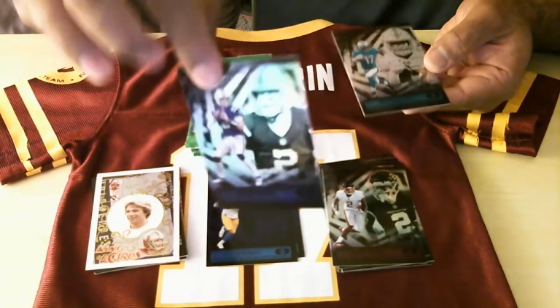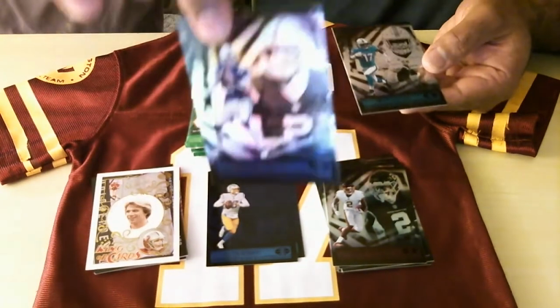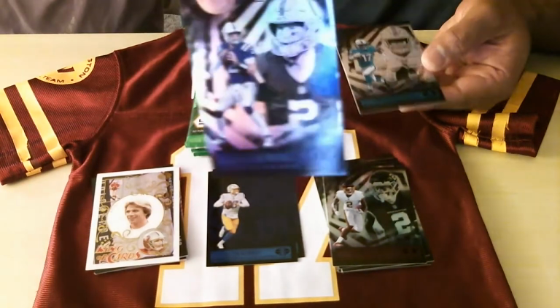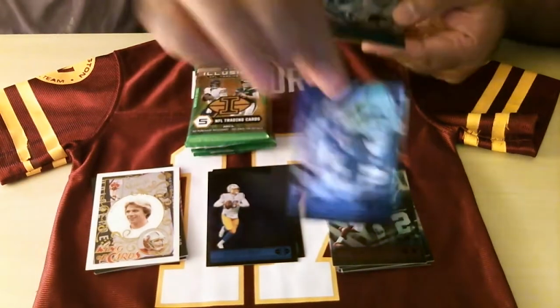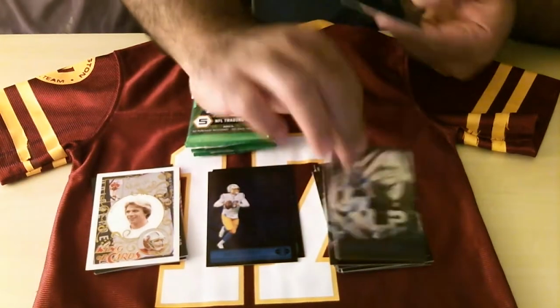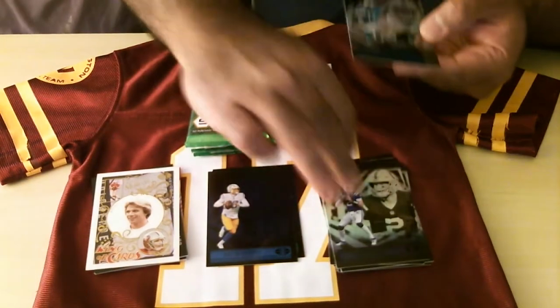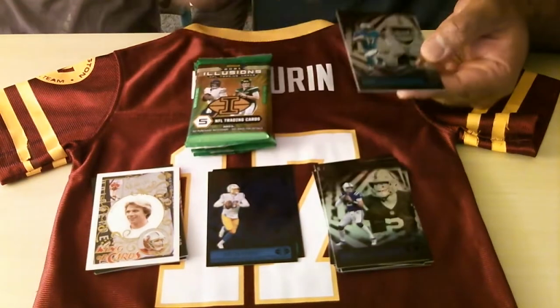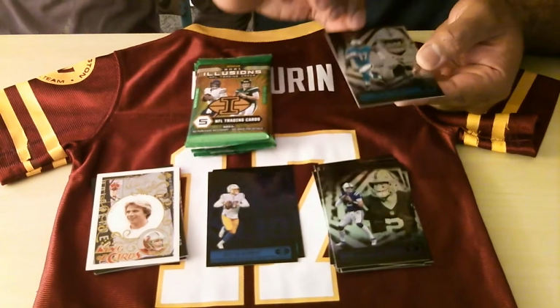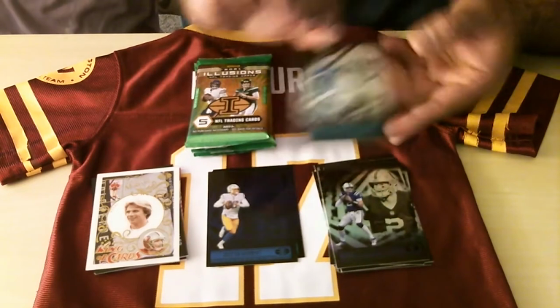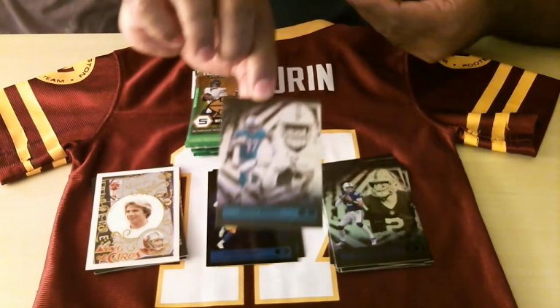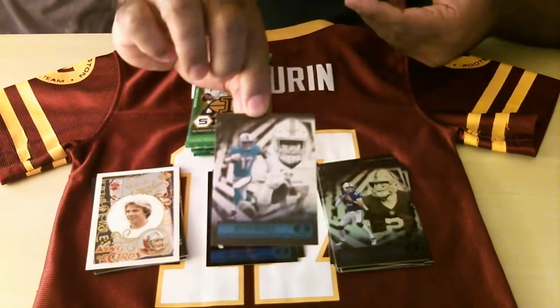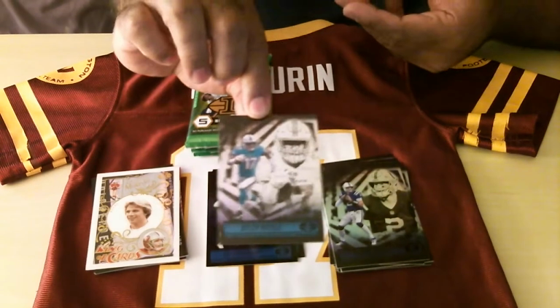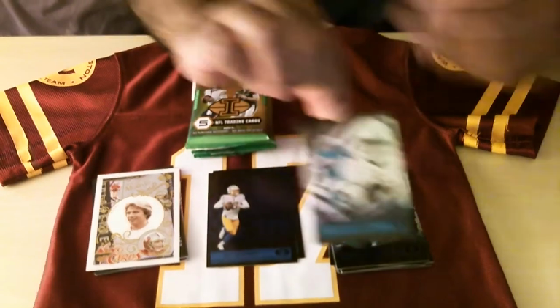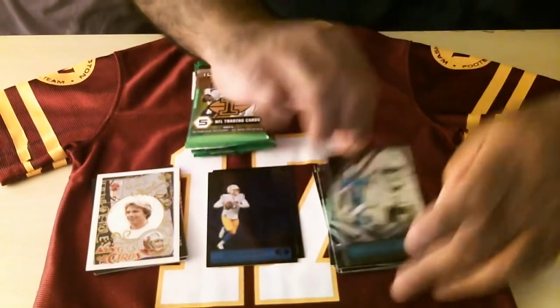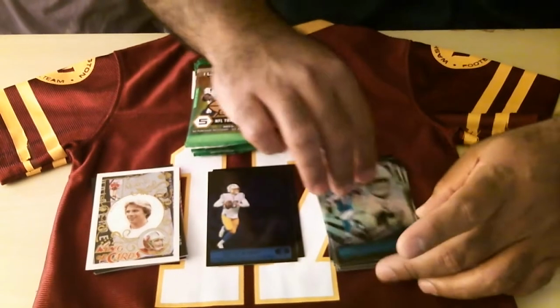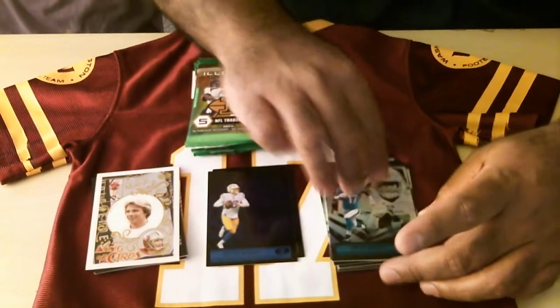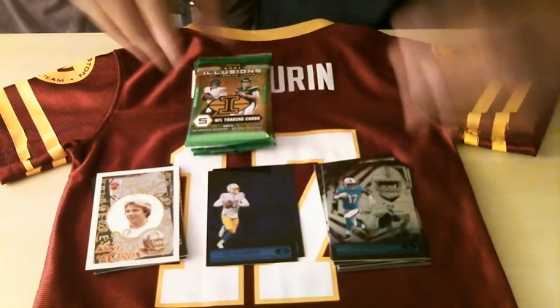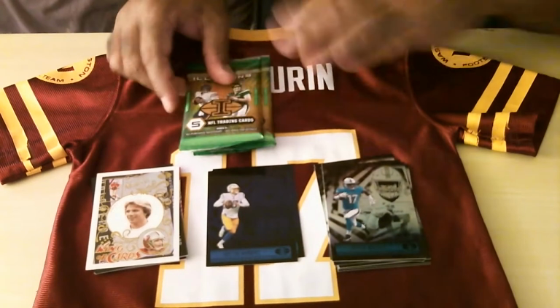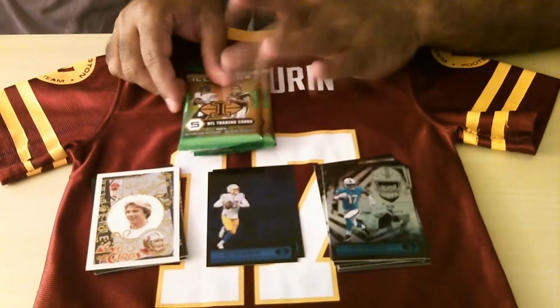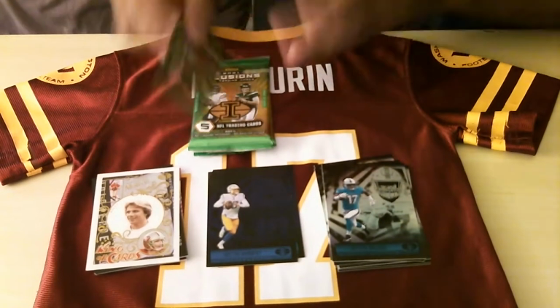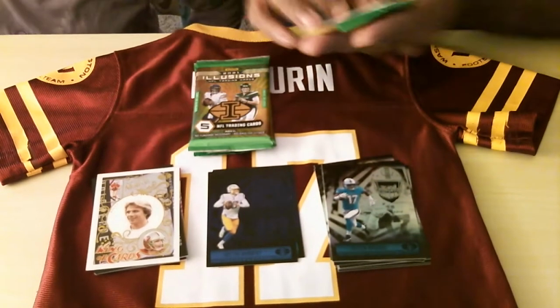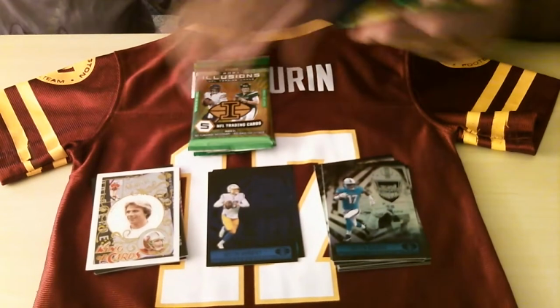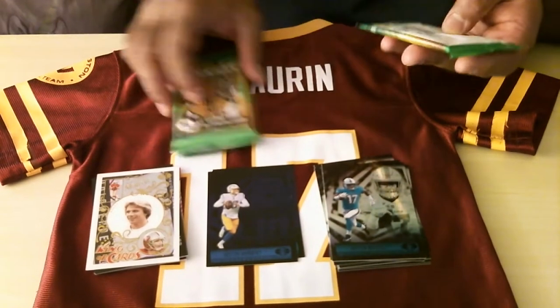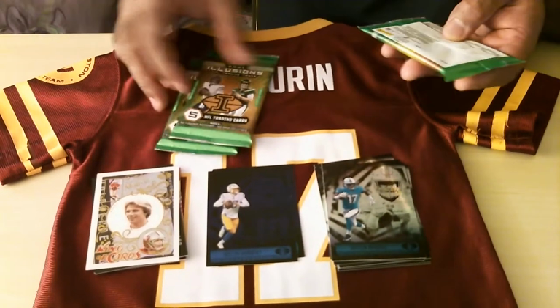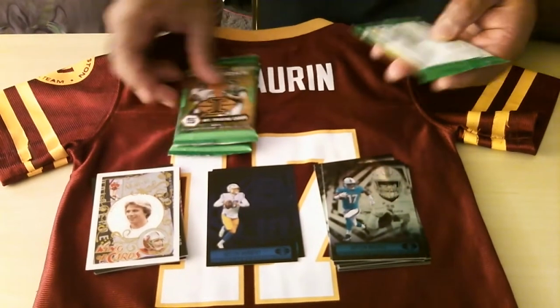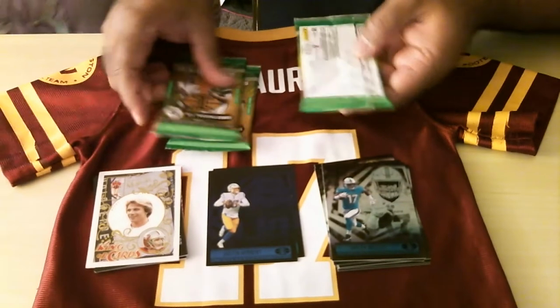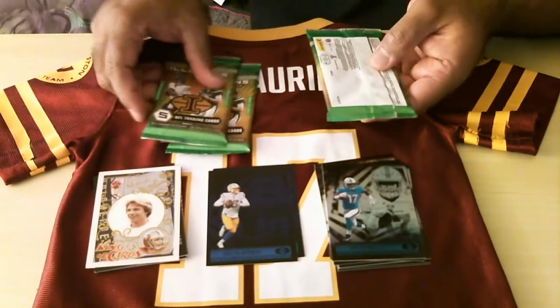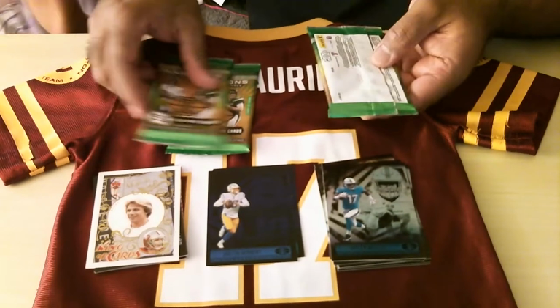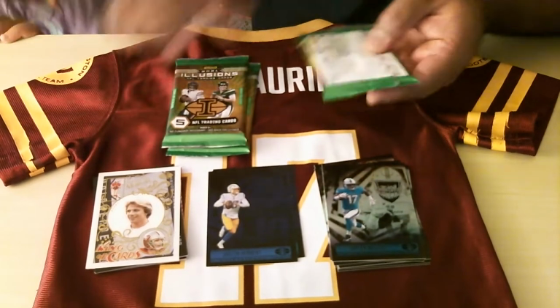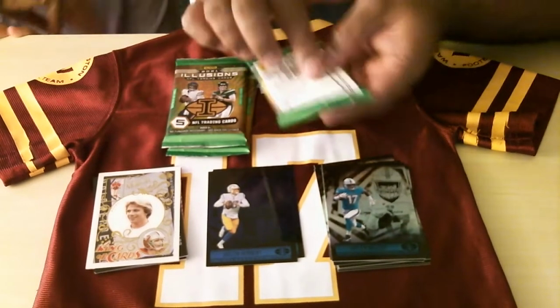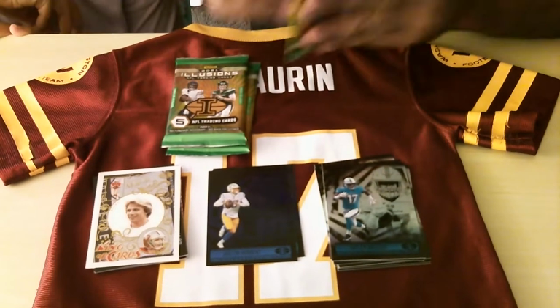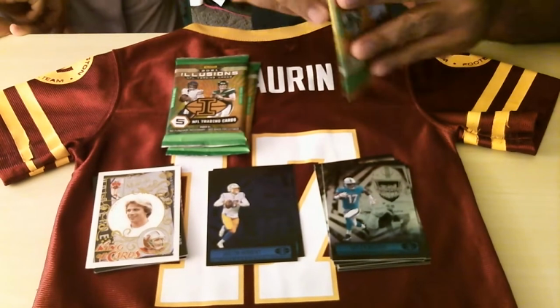Oh, we forgot these — I was too excited. There's a Joe Montana King of Cards. I got too excited! There's Carson Wentz and Jalen Waddle. We got three packs left — two now.